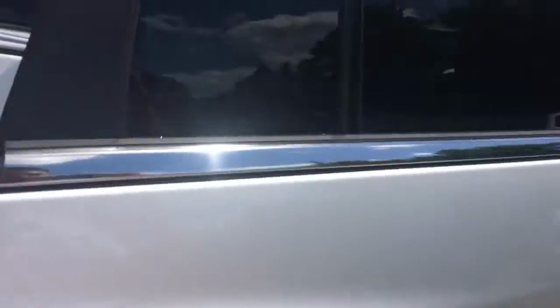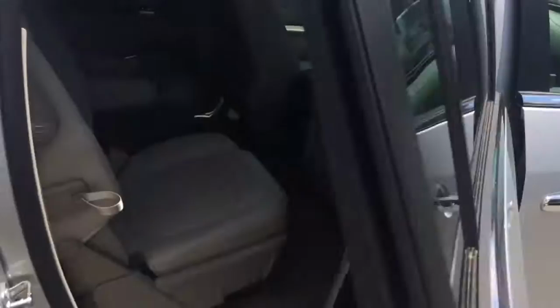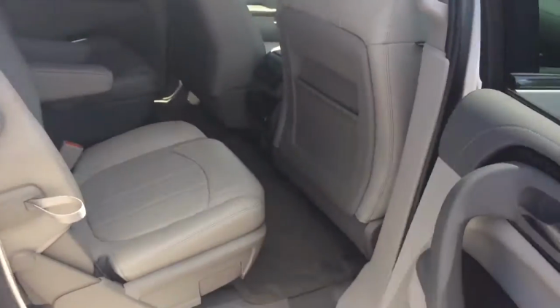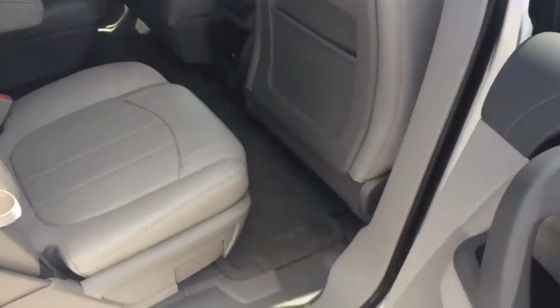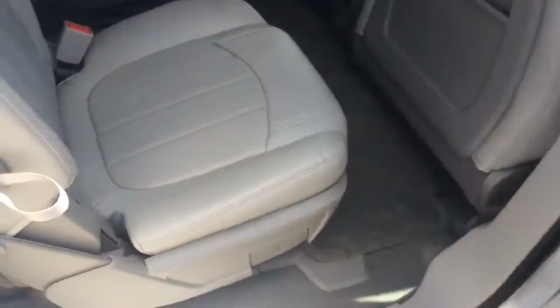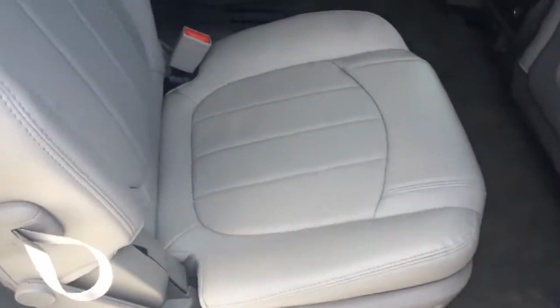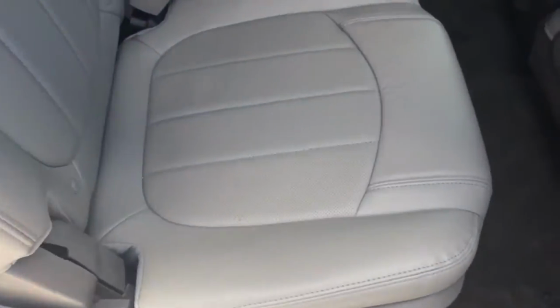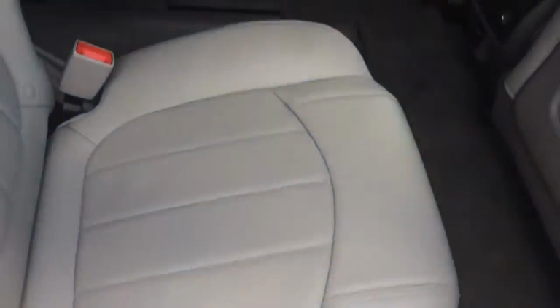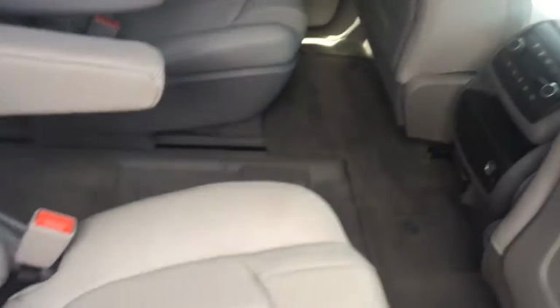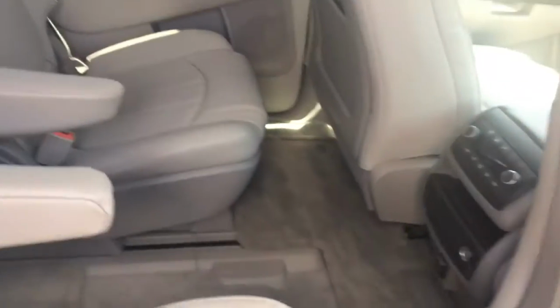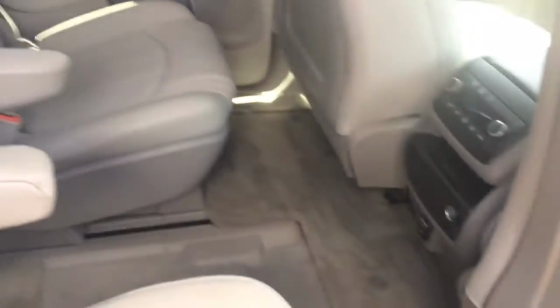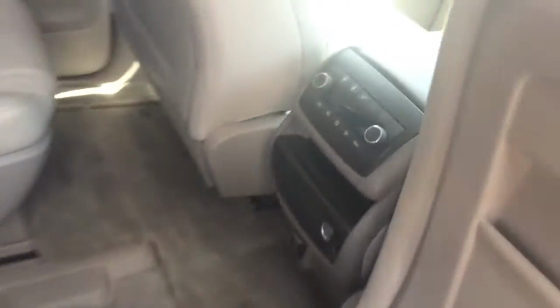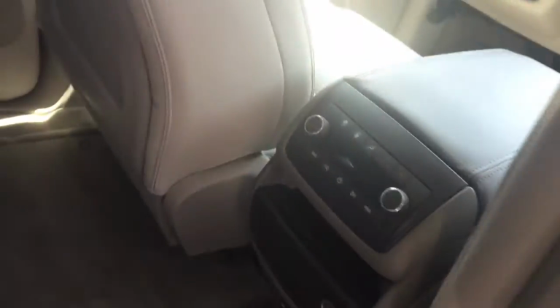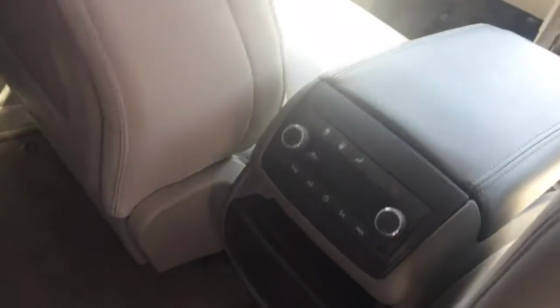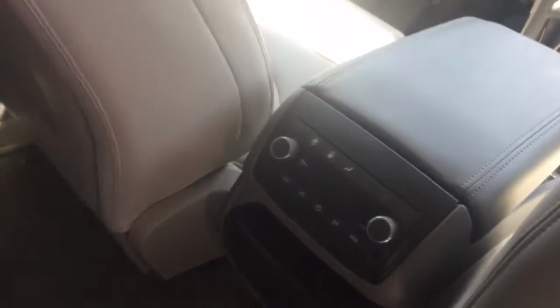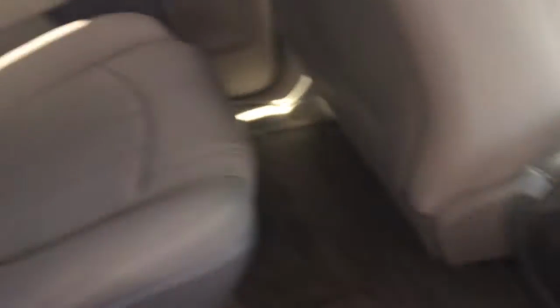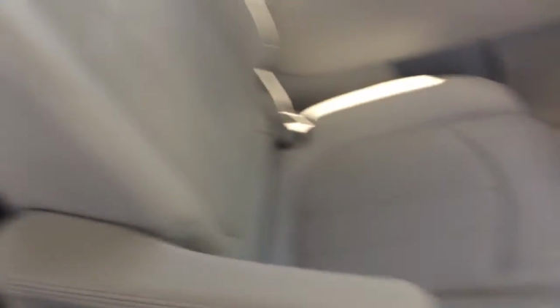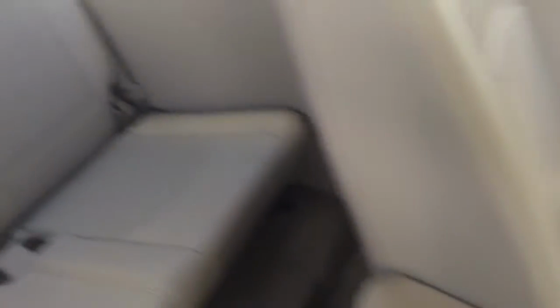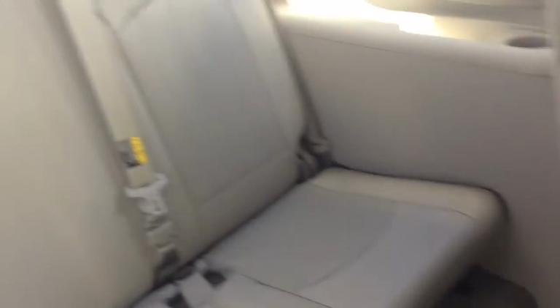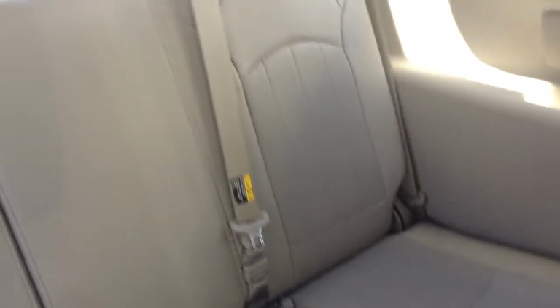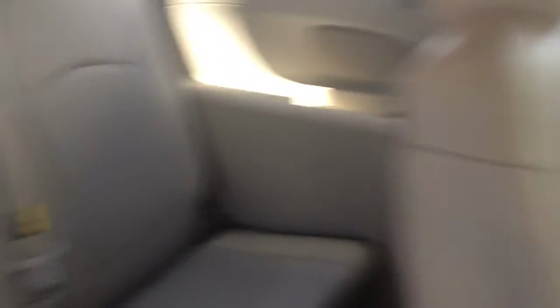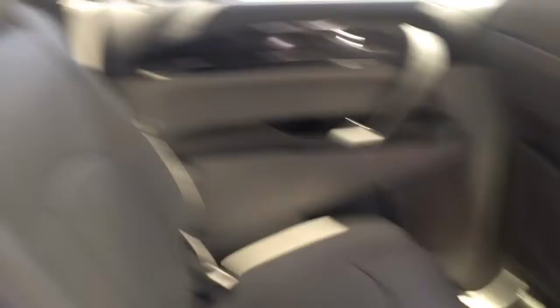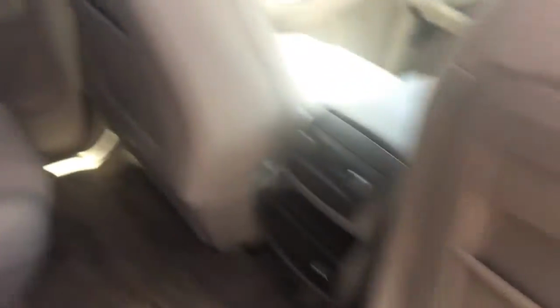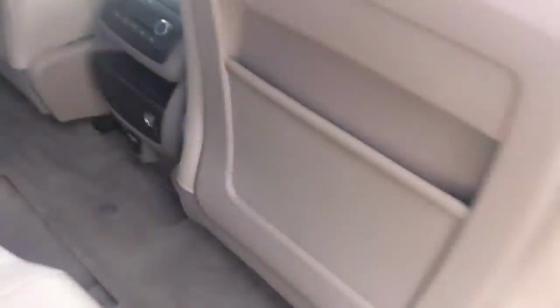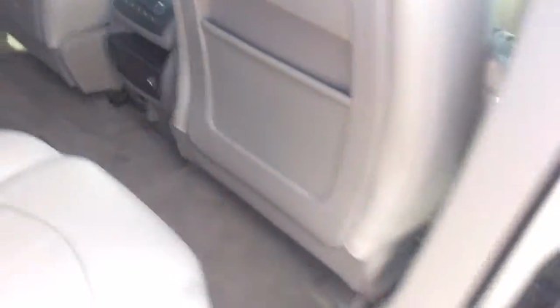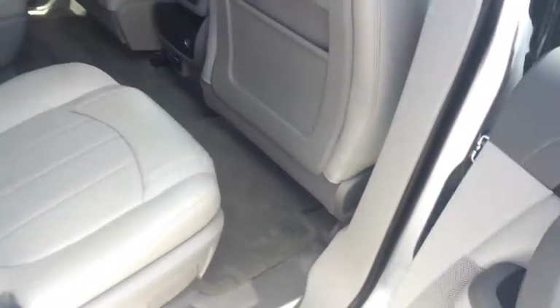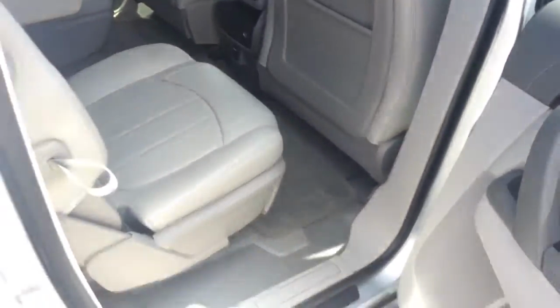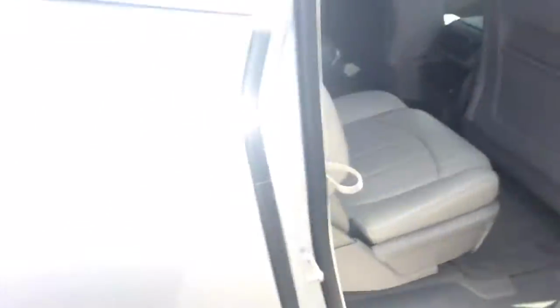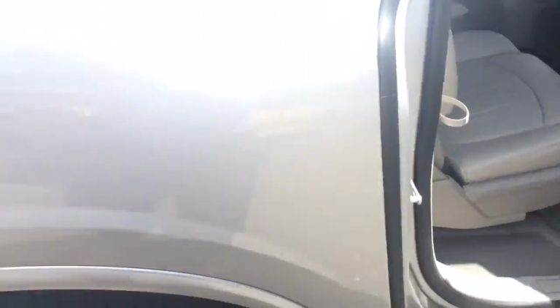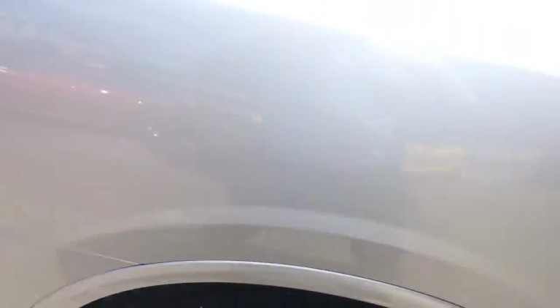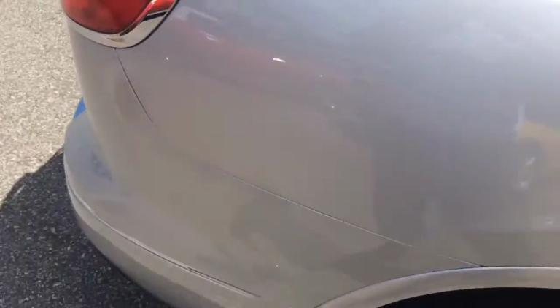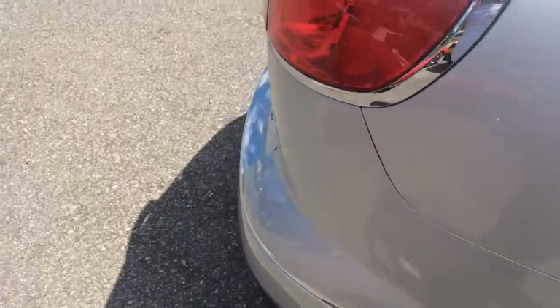Let me show you the back seats here — you can see plenty of room. Rear climate control as well.